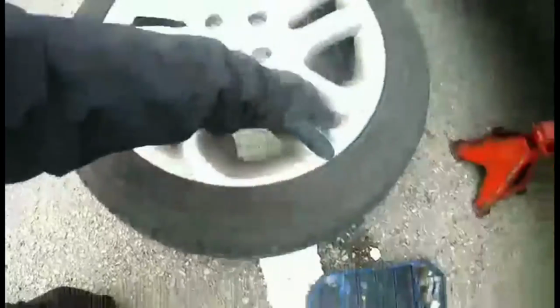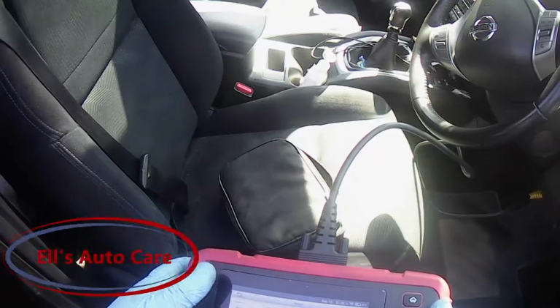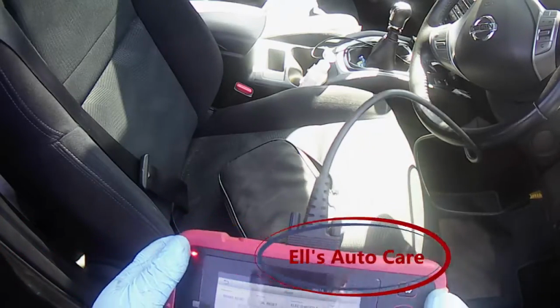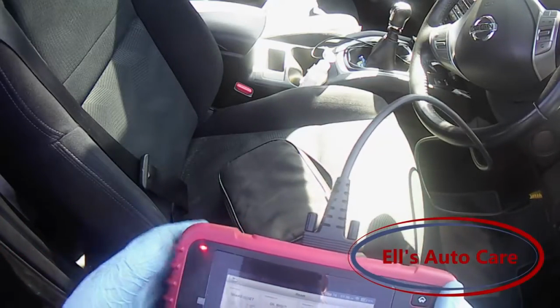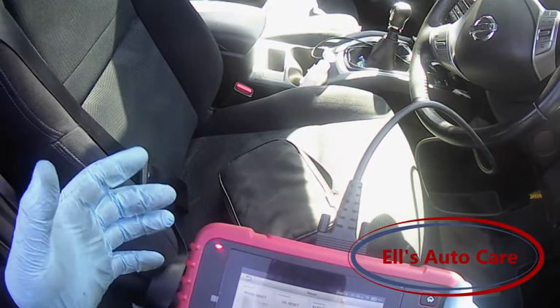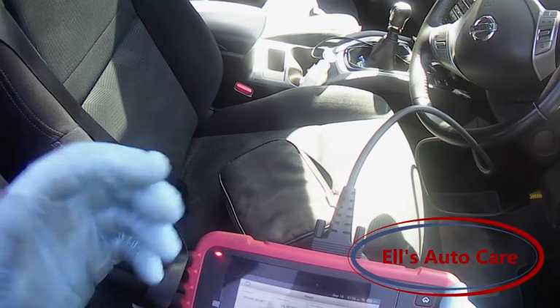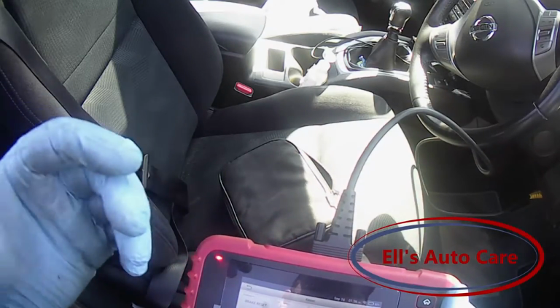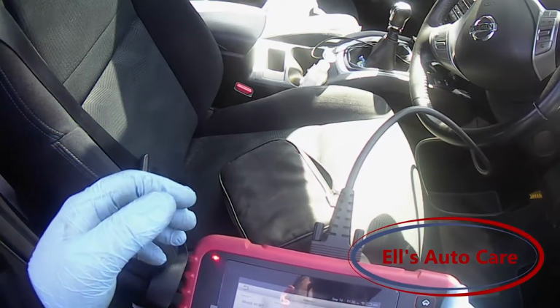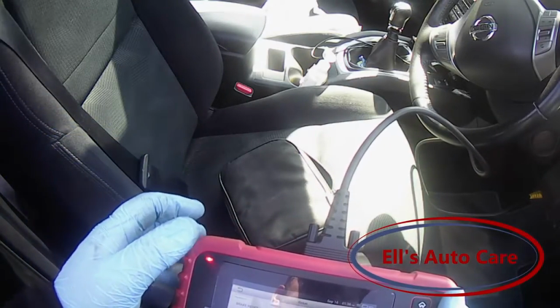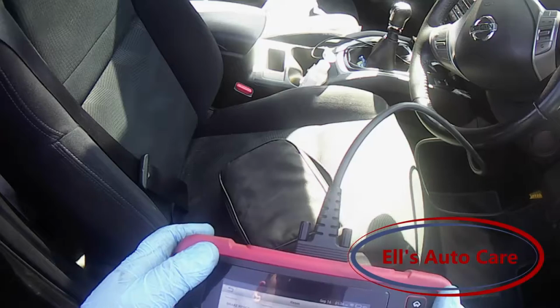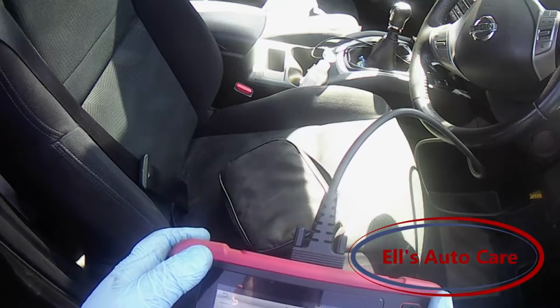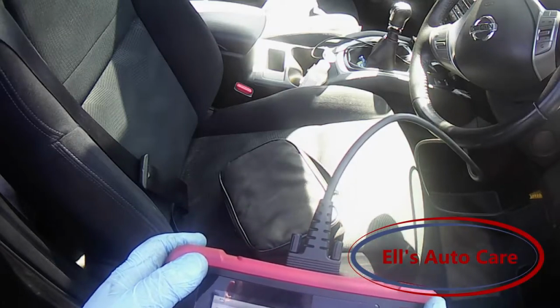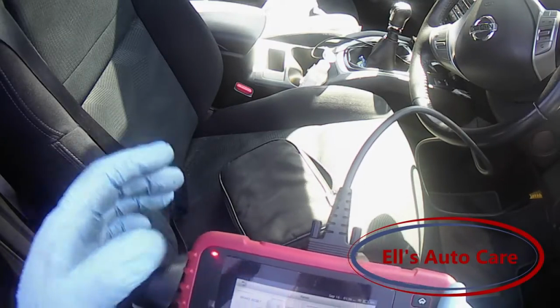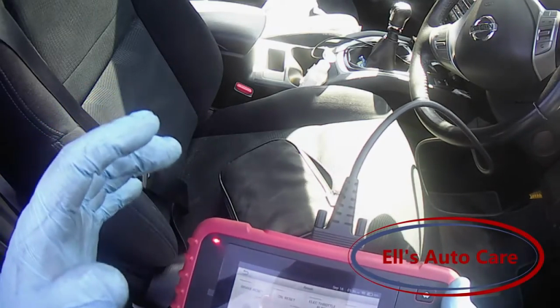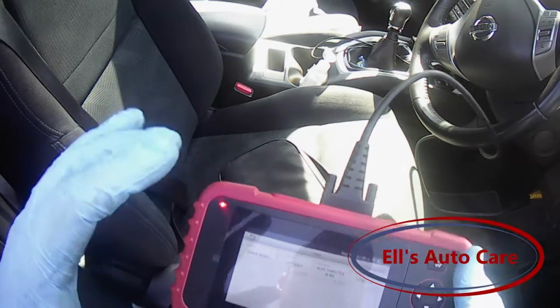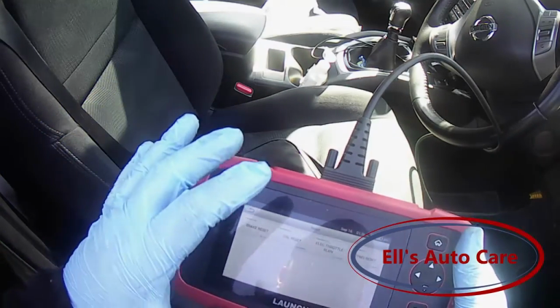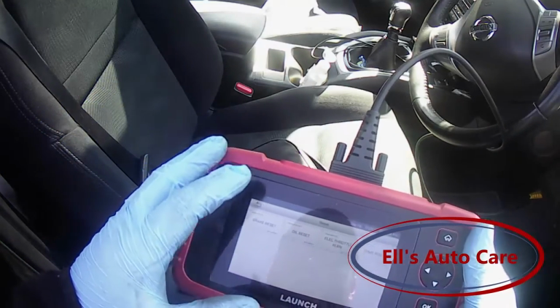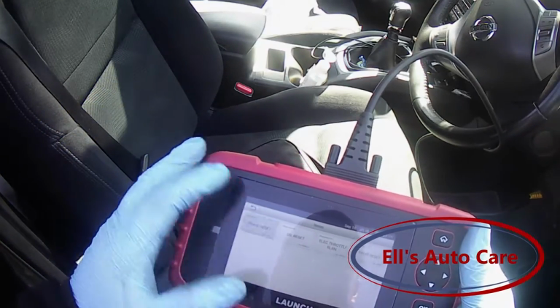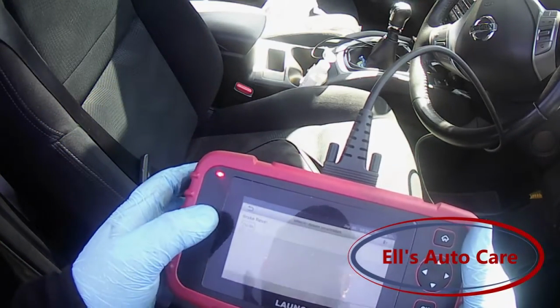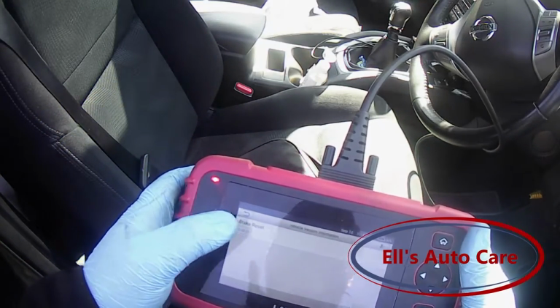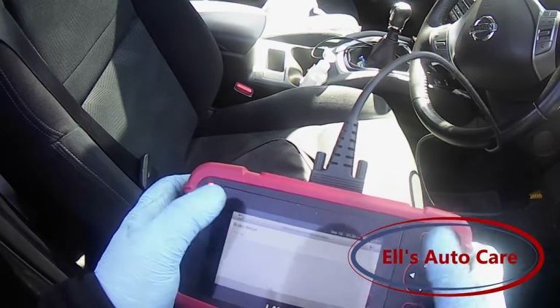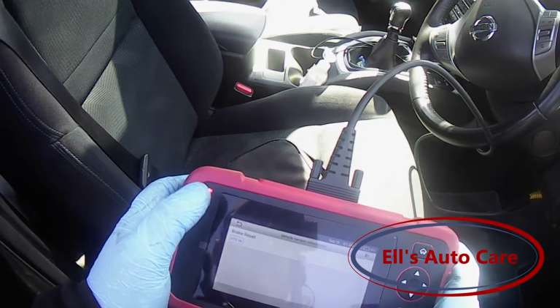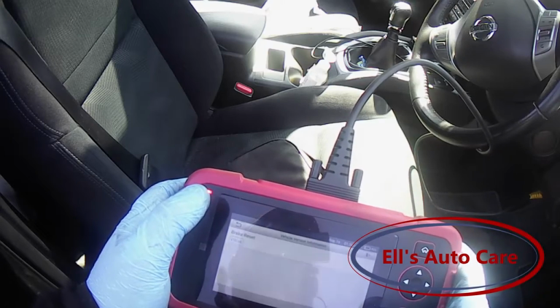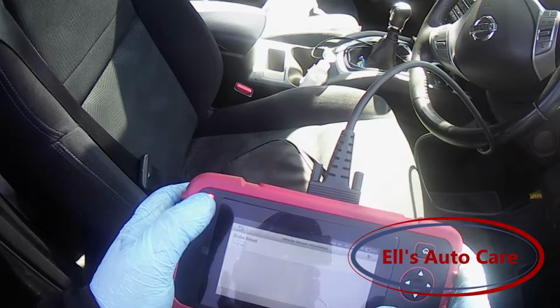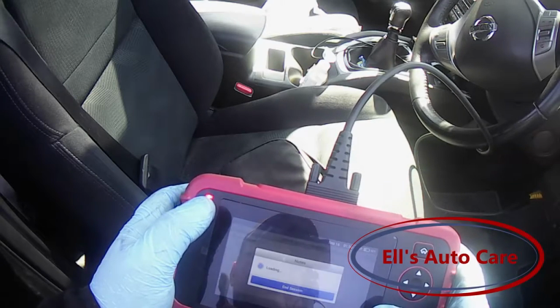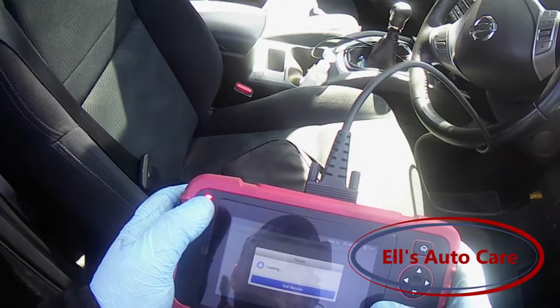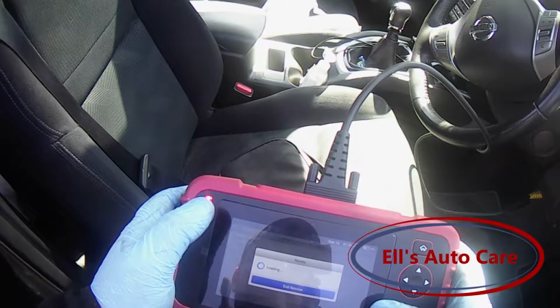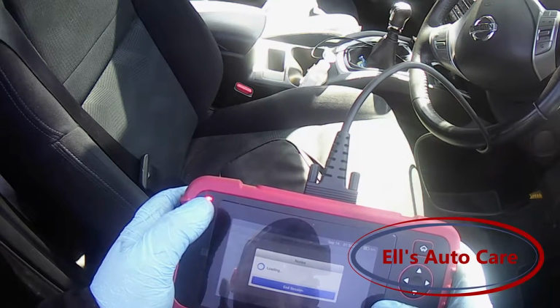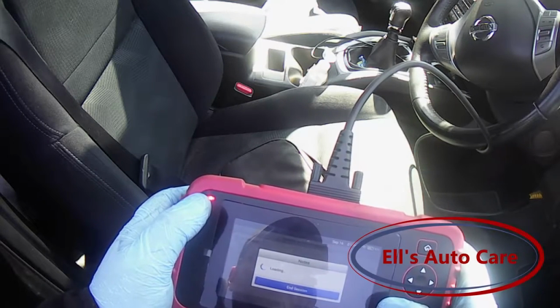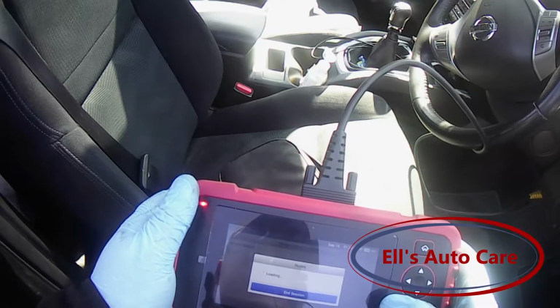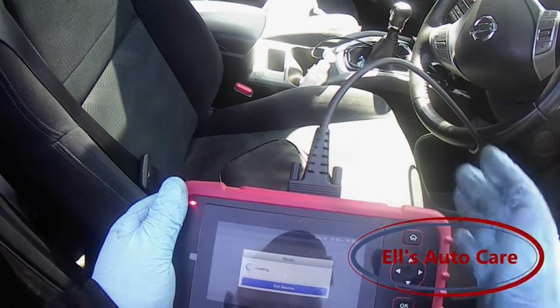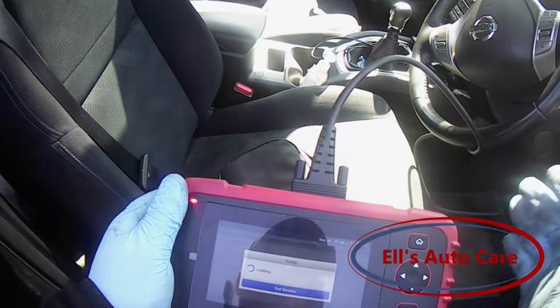Hi everyone and welcome back to the channel. Today we are replacing the rear brakes on this Nissan X-Trail. It's got an electric handbrake so the first thing we are going to do is go into the diagnostics and reset it so the pistons go in.